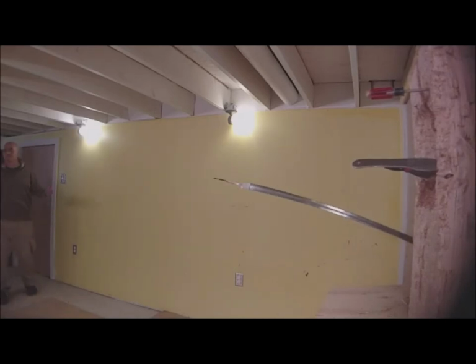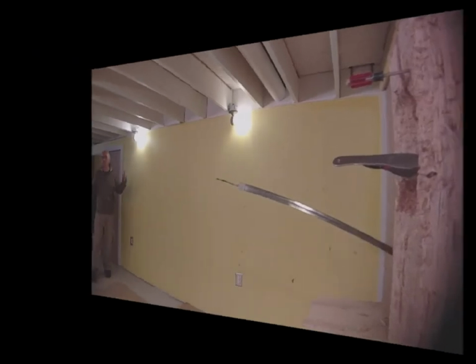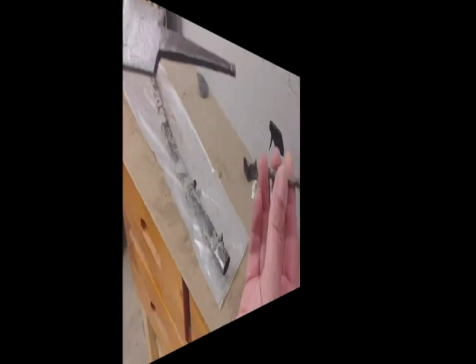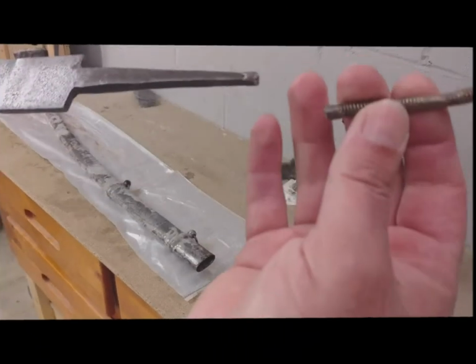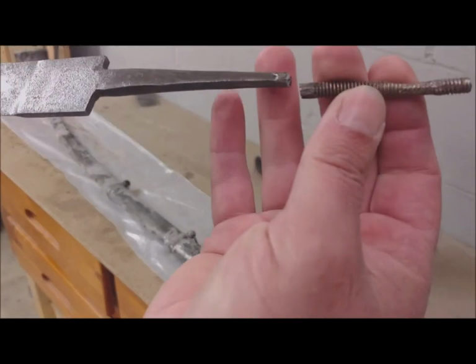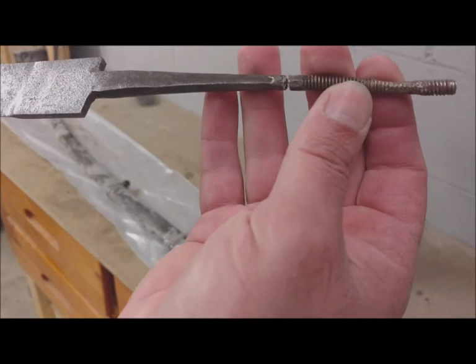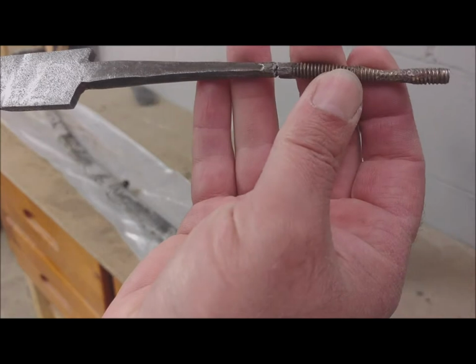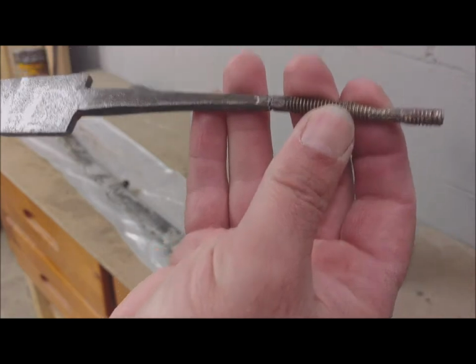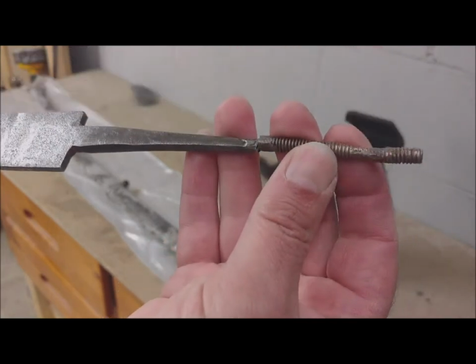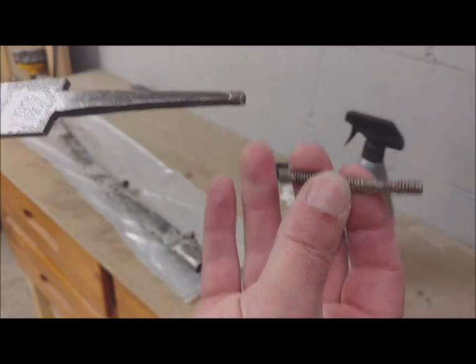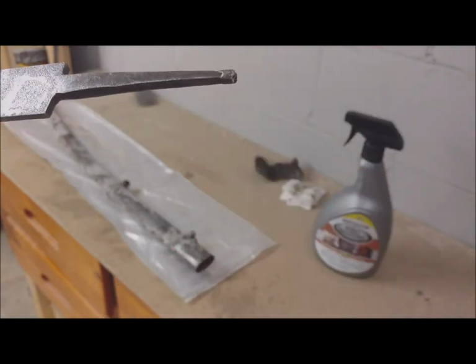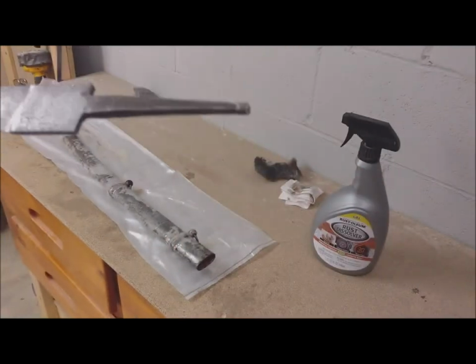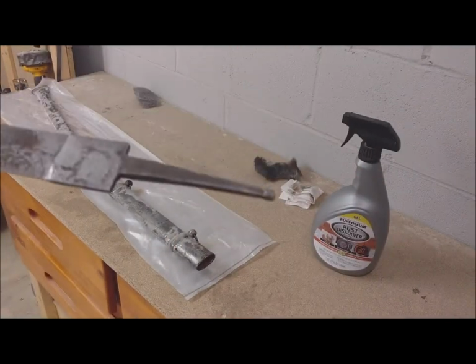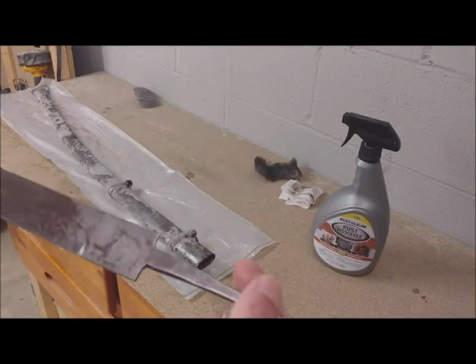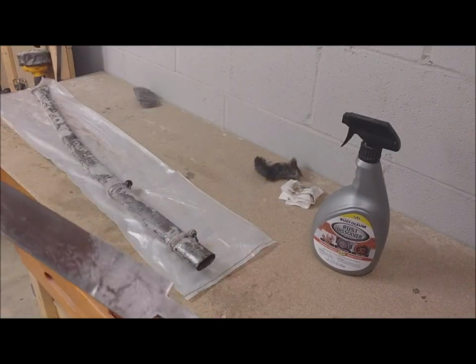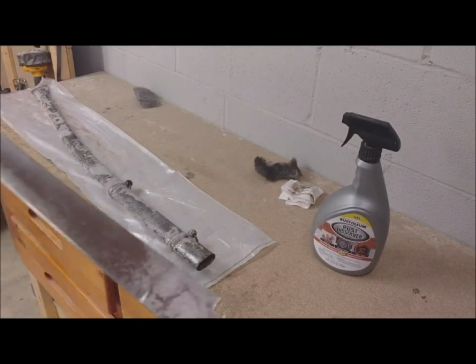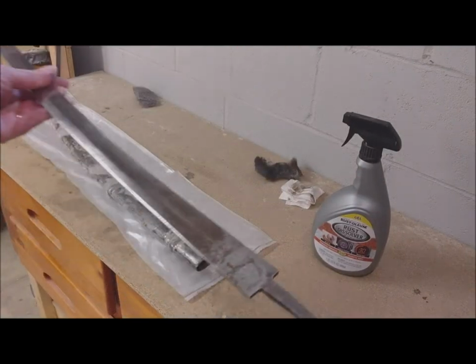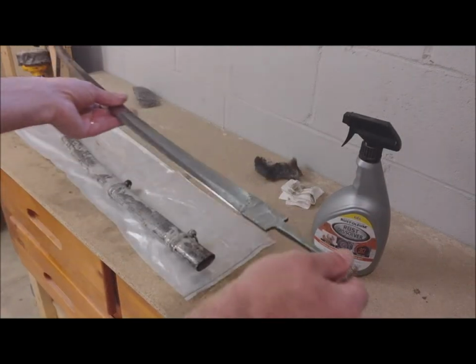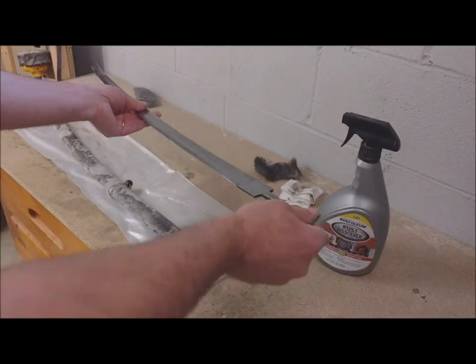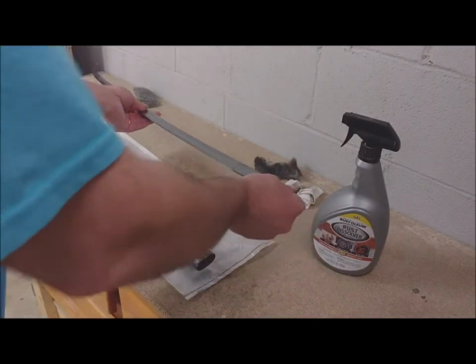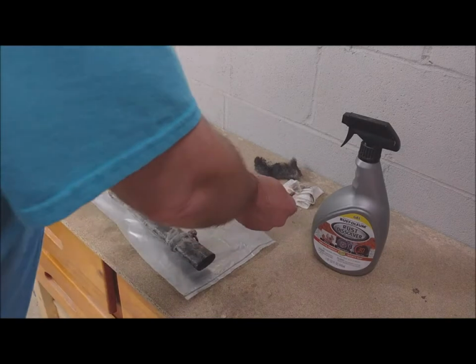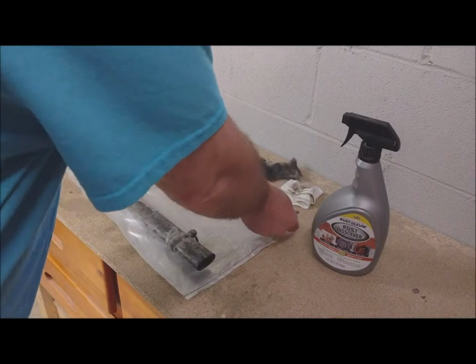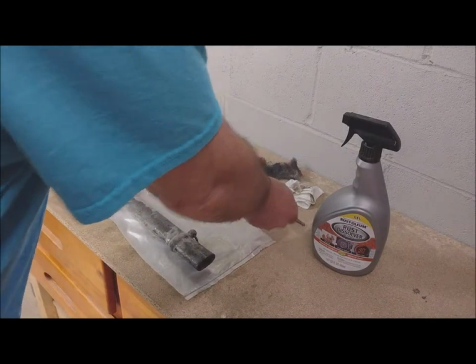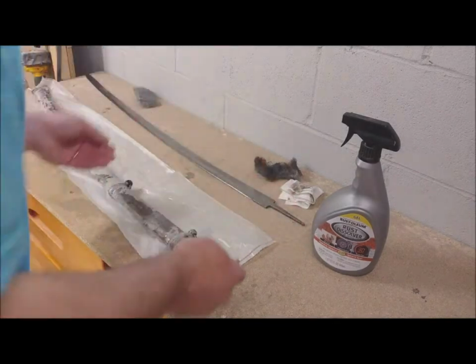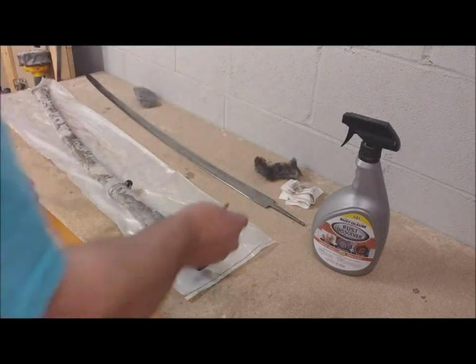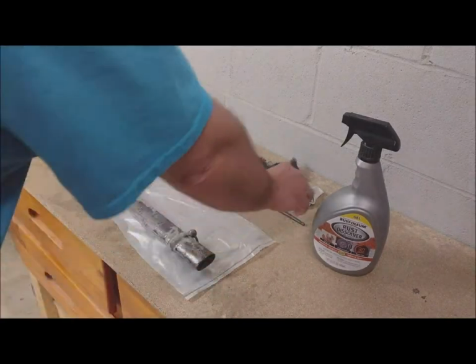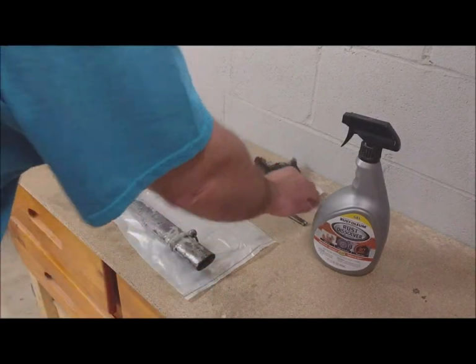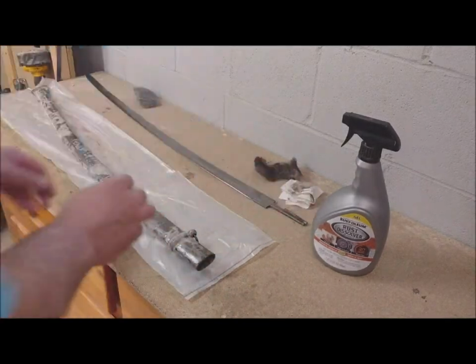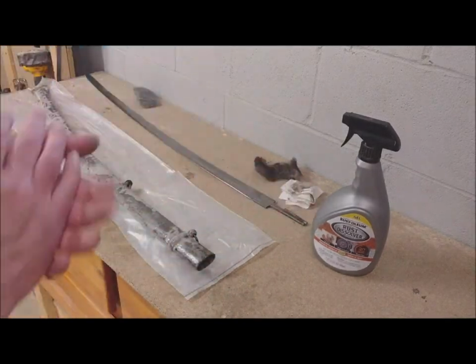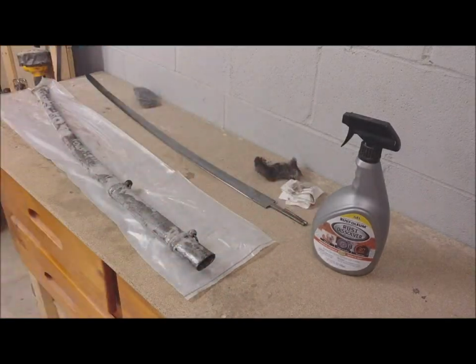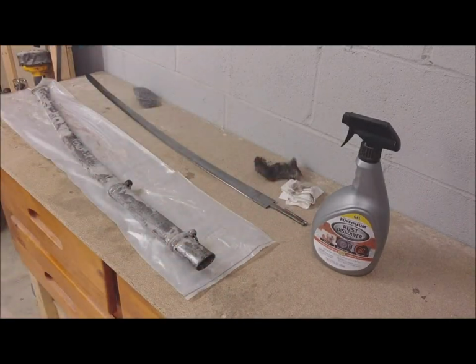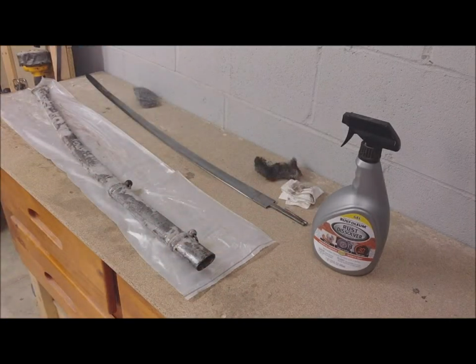During the impact test, like a target run, I broke part of the handle, but I'll weld another piece of the handle and fix it.